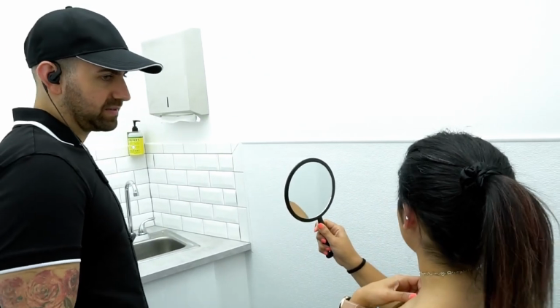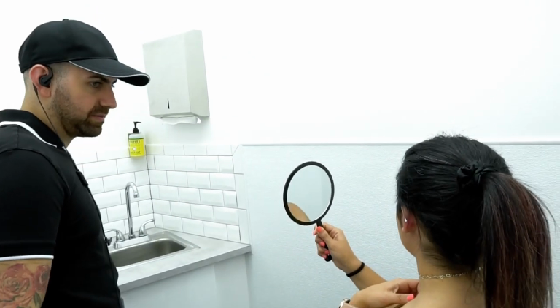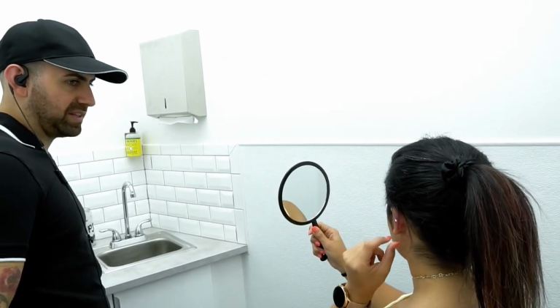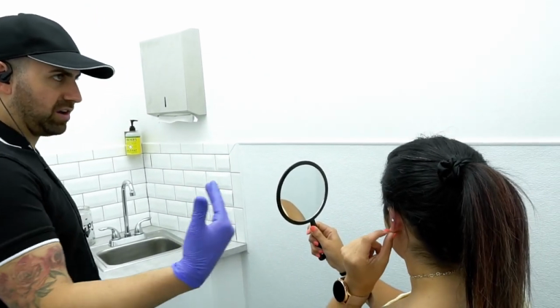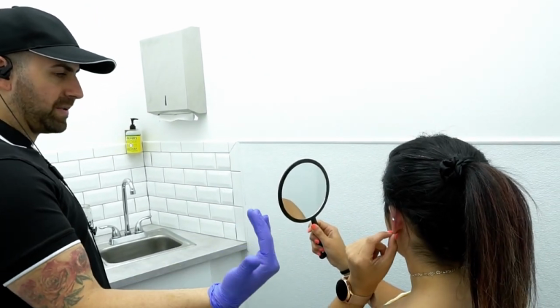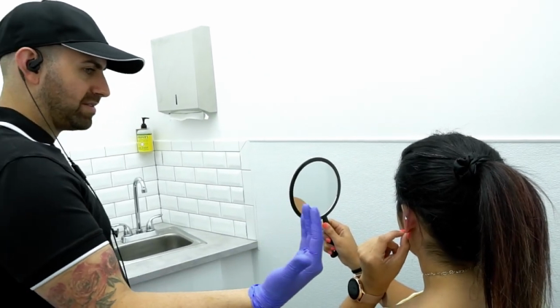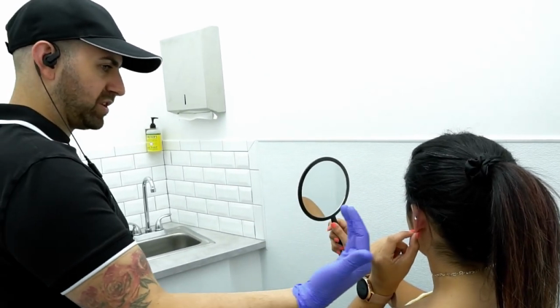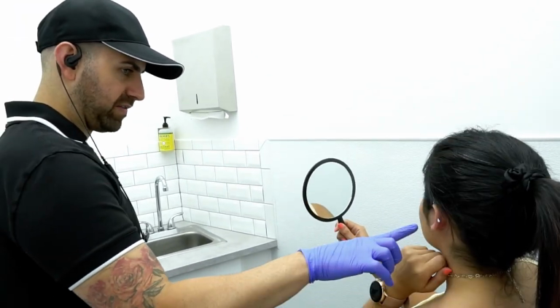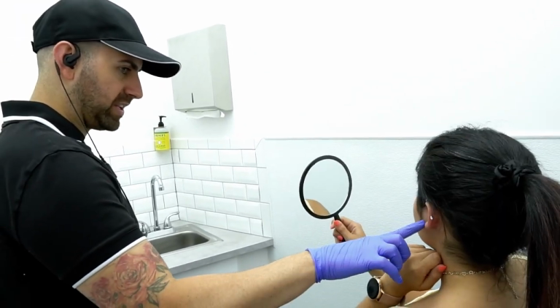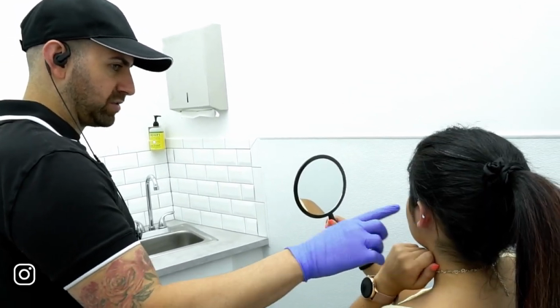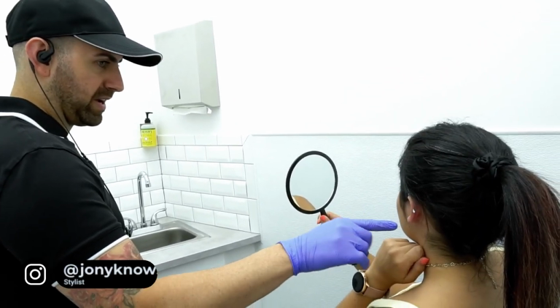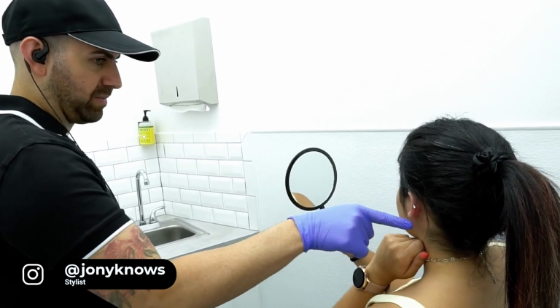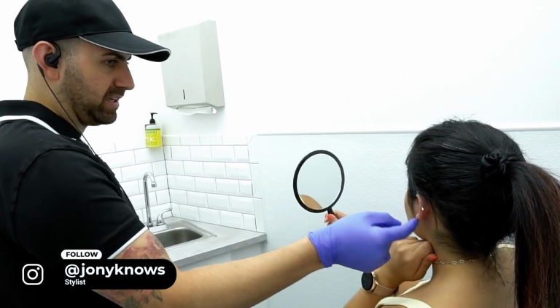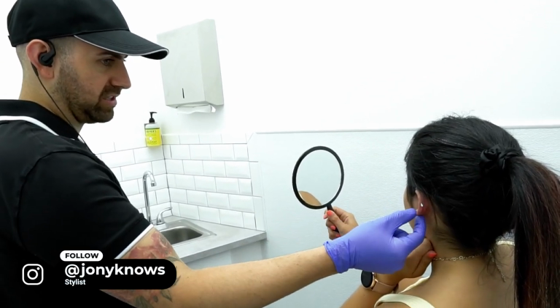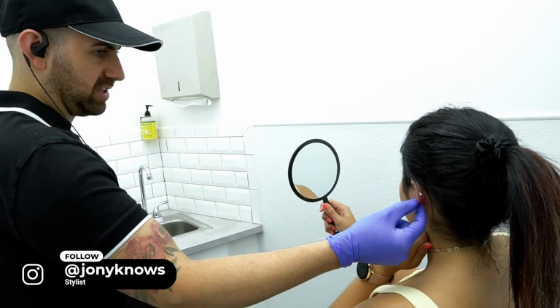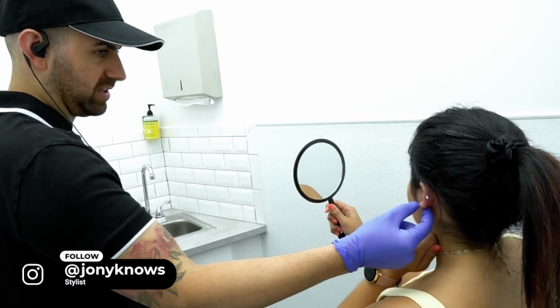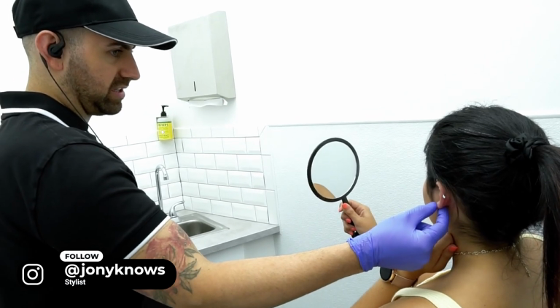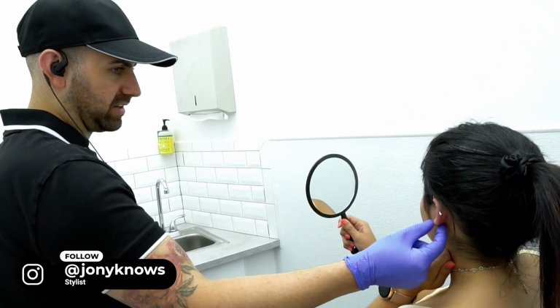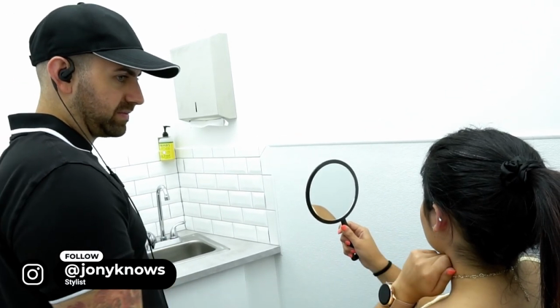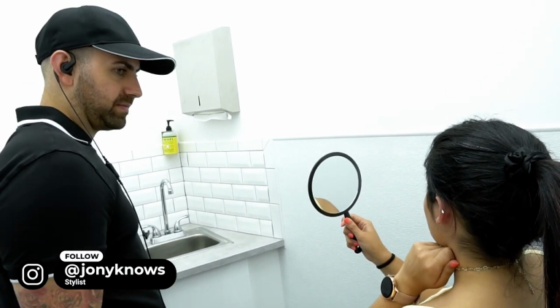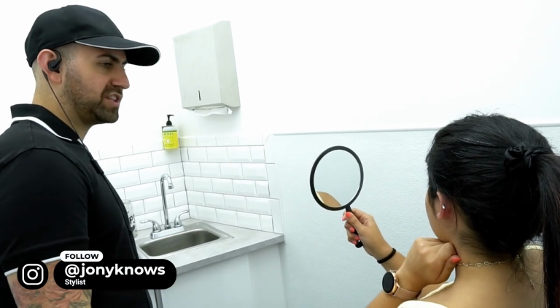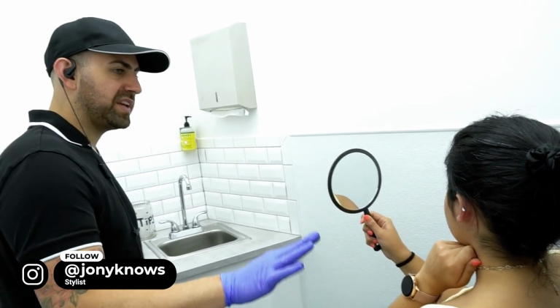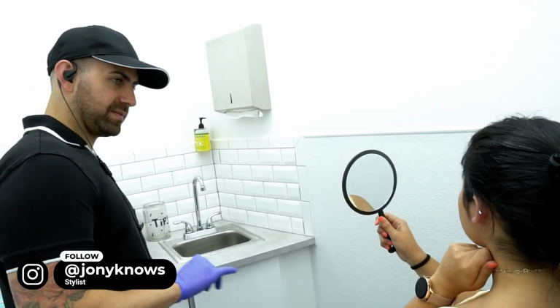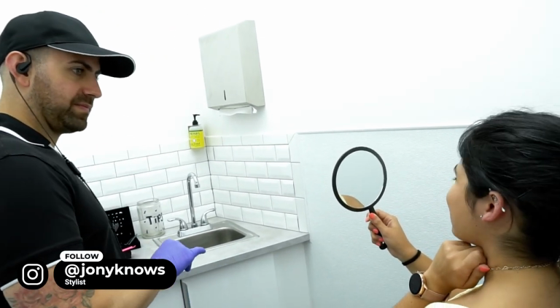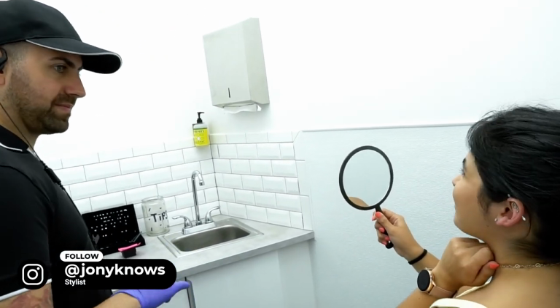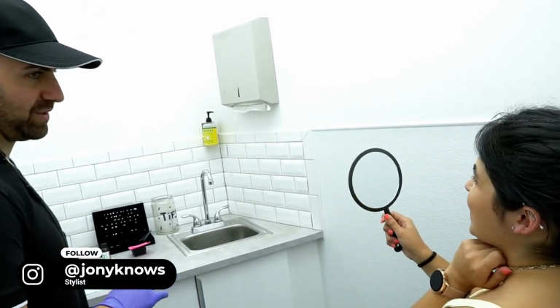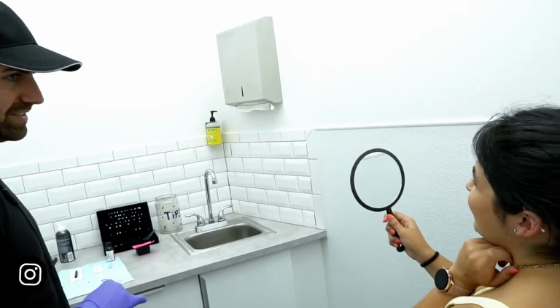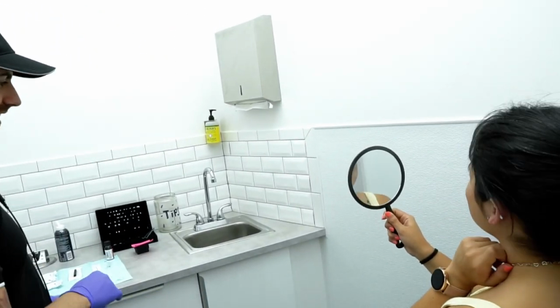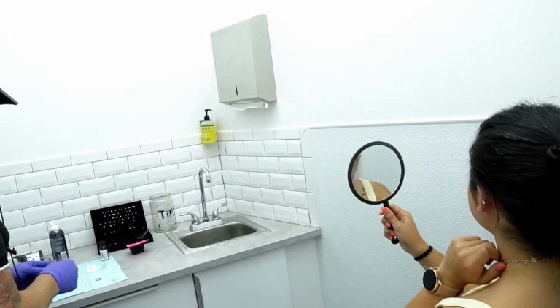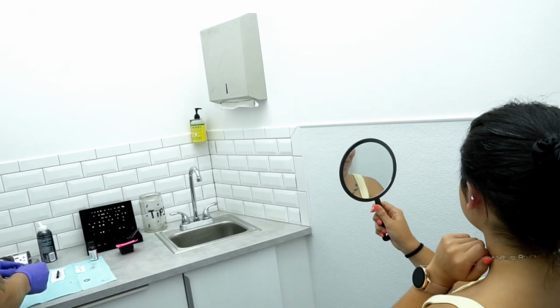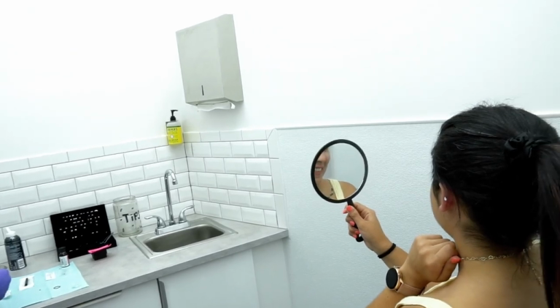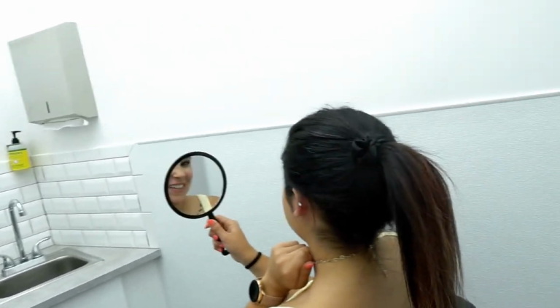I'm going to have them forward, to the best of my ability. It's unique — that's what it is. It's the ear.